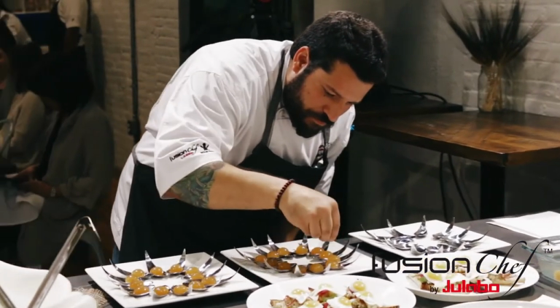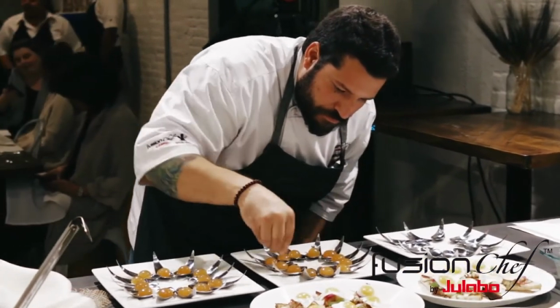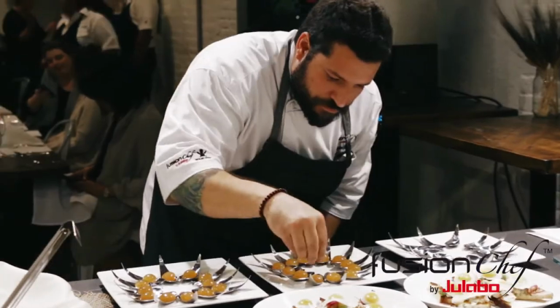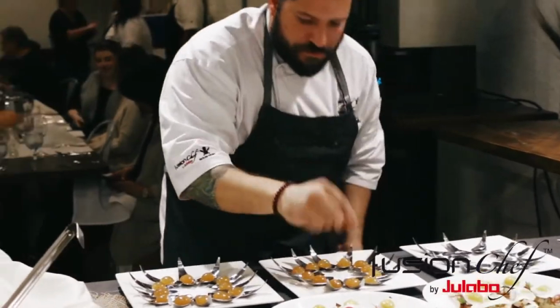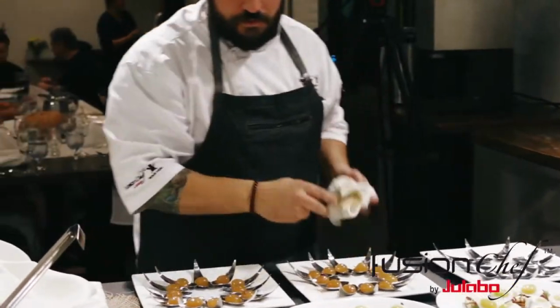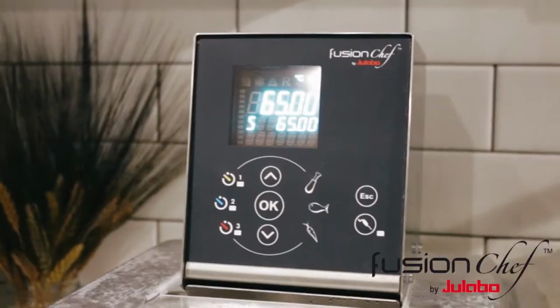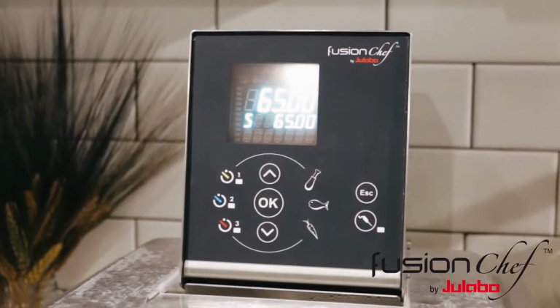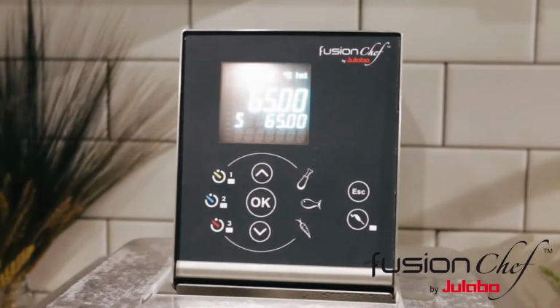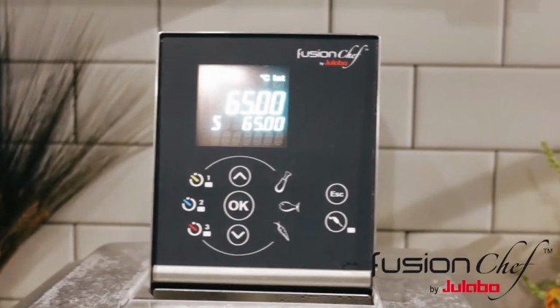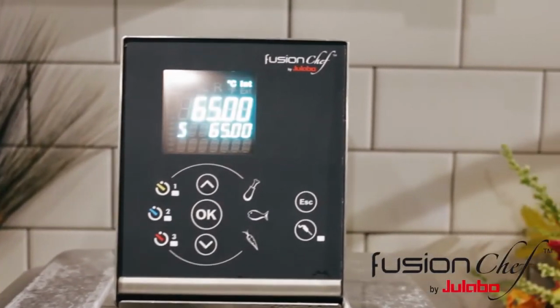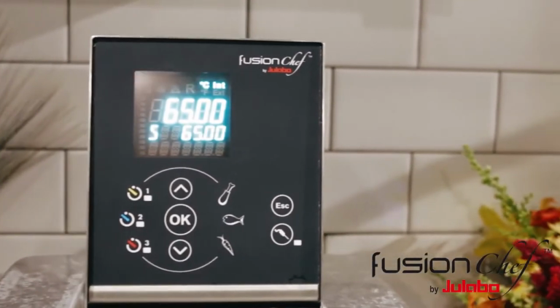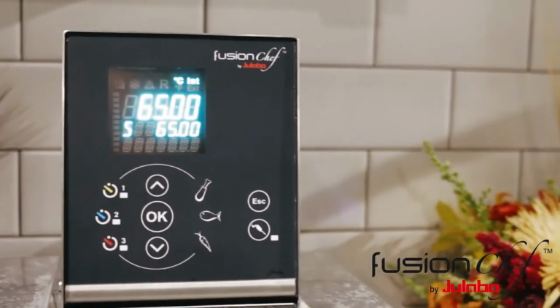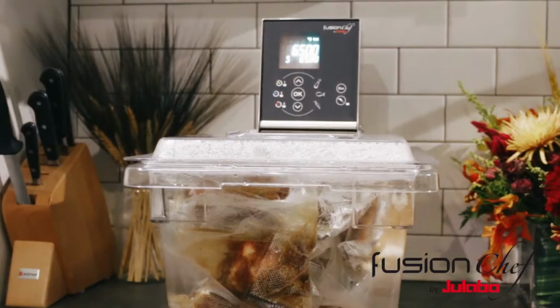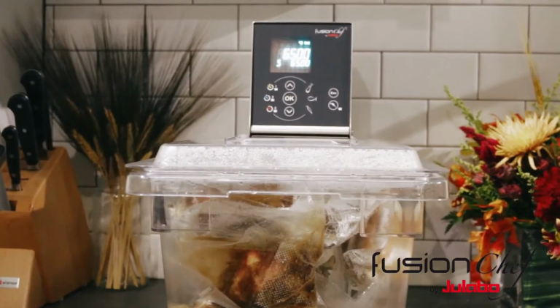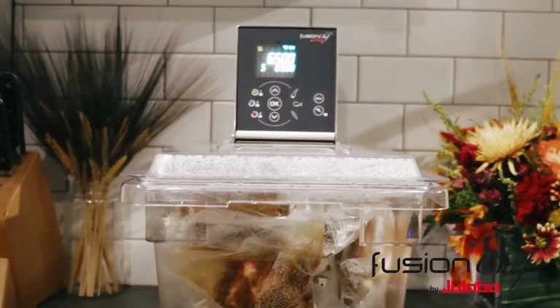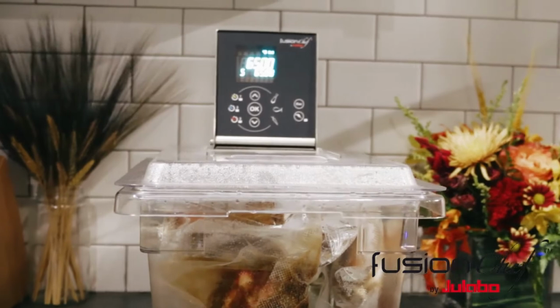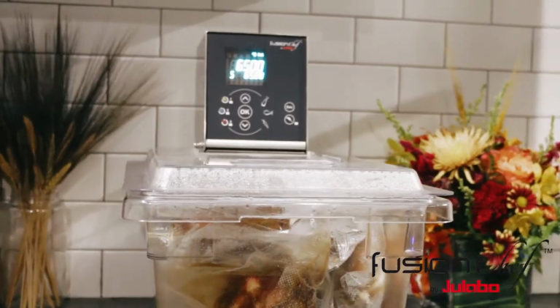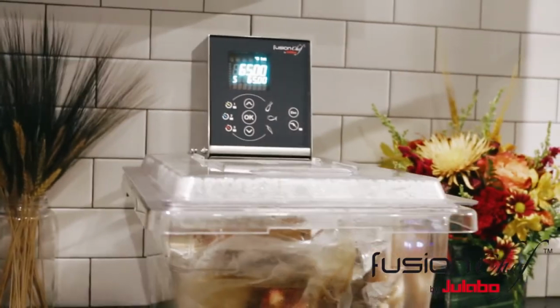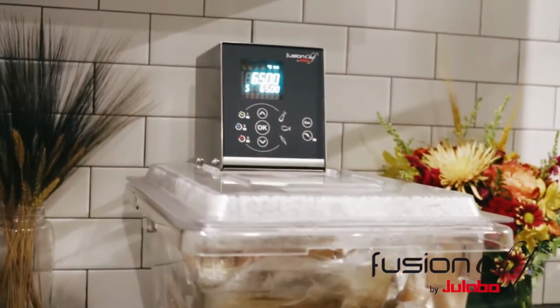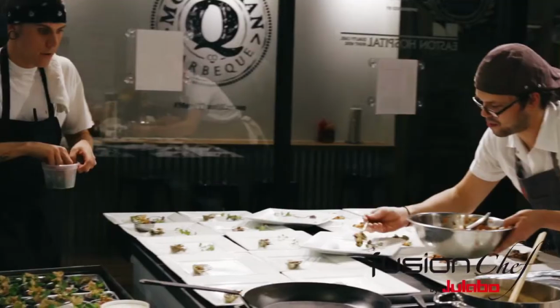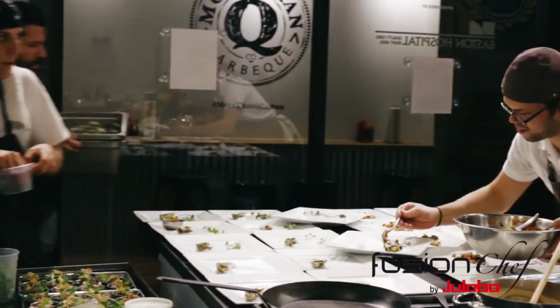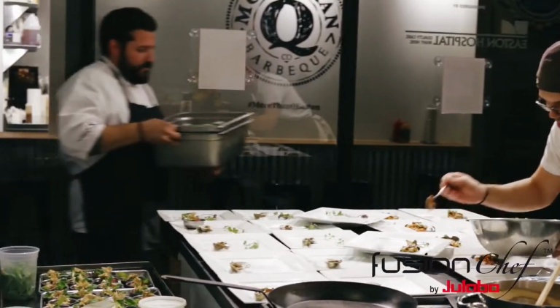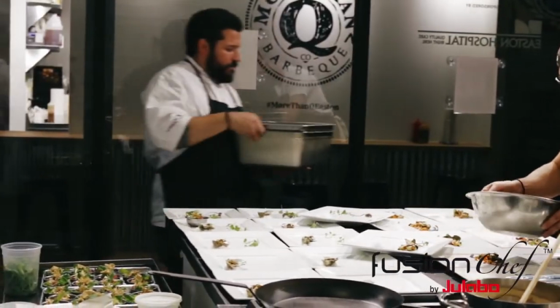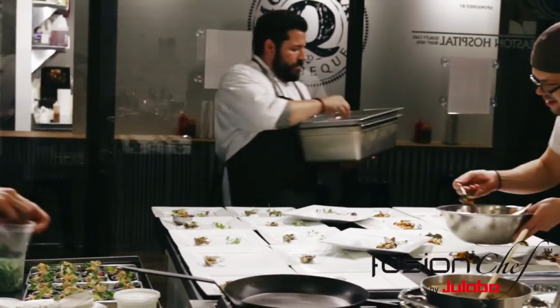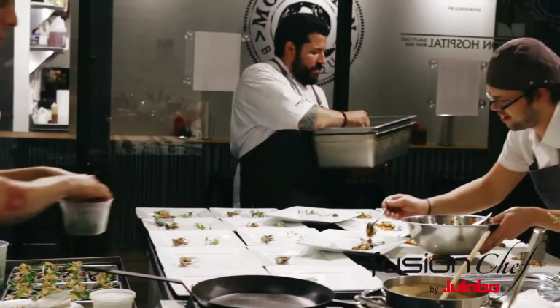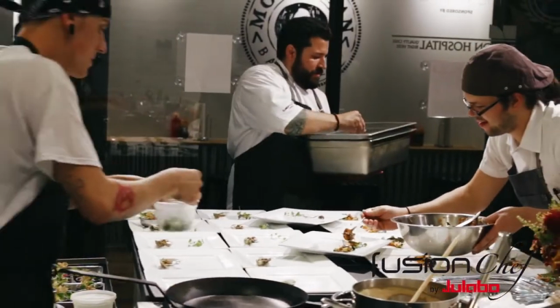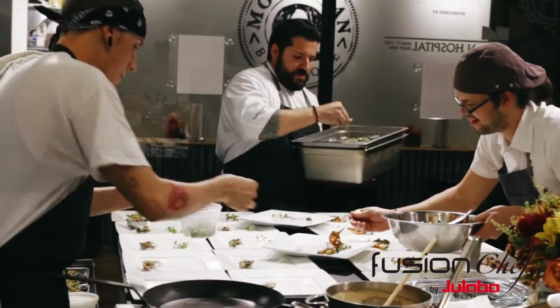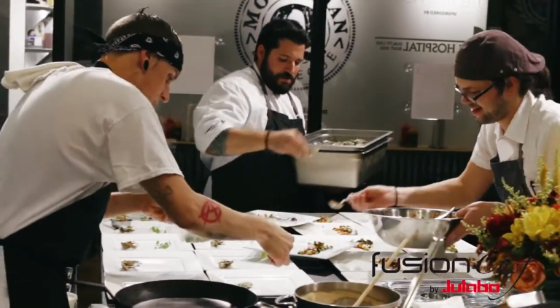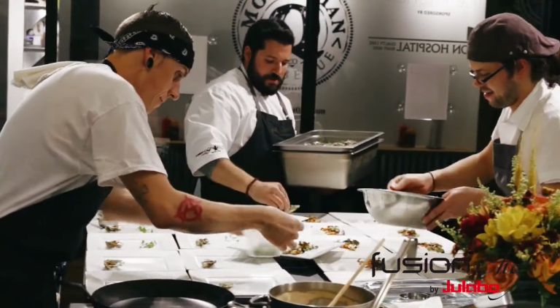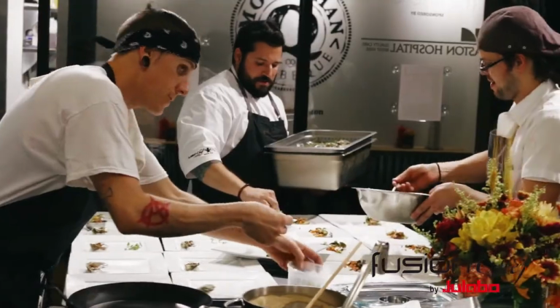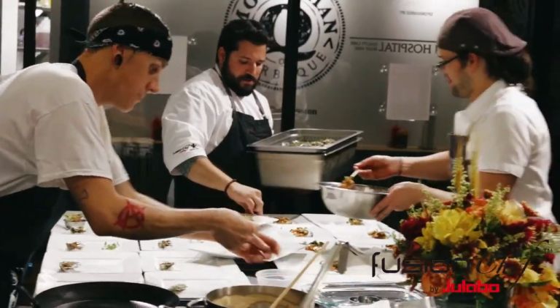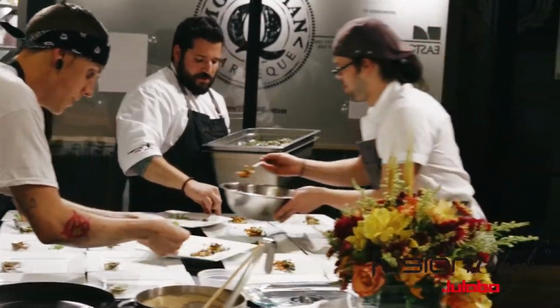We have a plethora of ingredients tonight. Most of them have been prepared via sous vide with our Elavo immersion circulators. You'll be able to see throughout the meal the magic of what sous vide actually brings to the modern chef and the modern home cook.